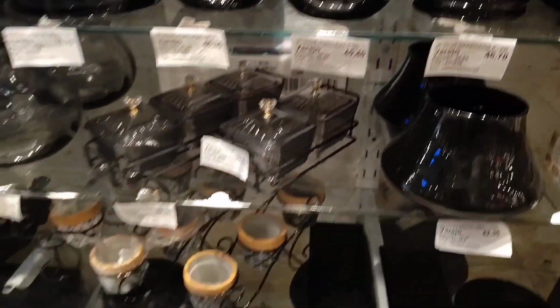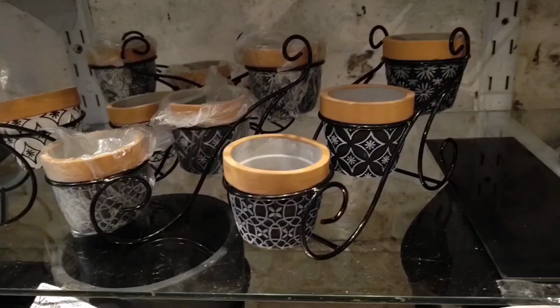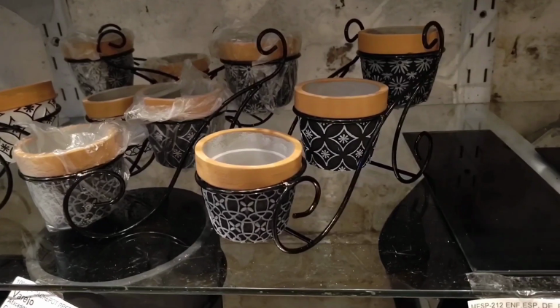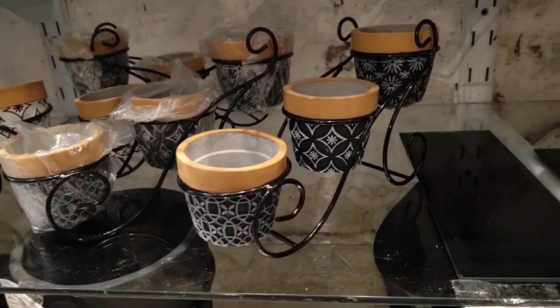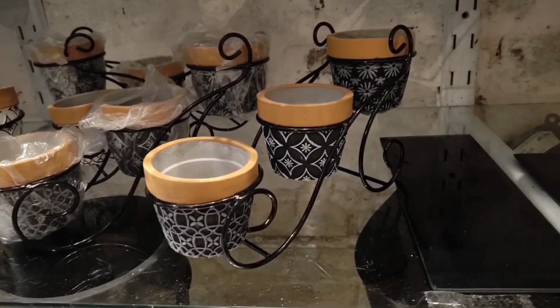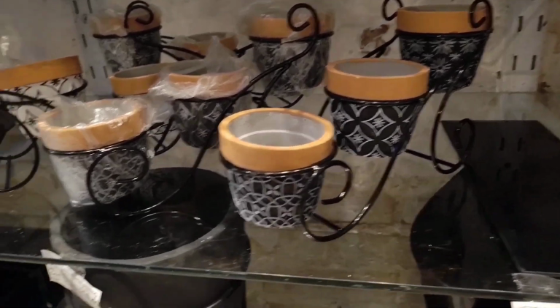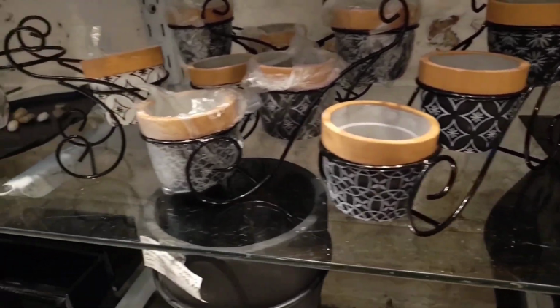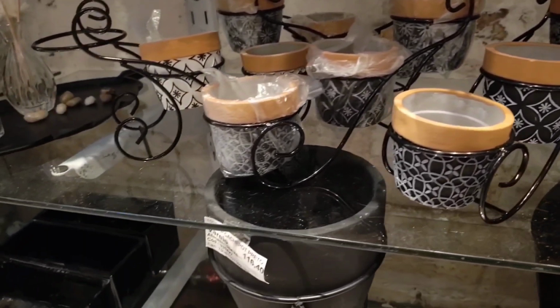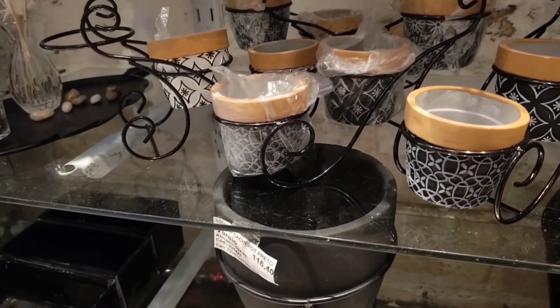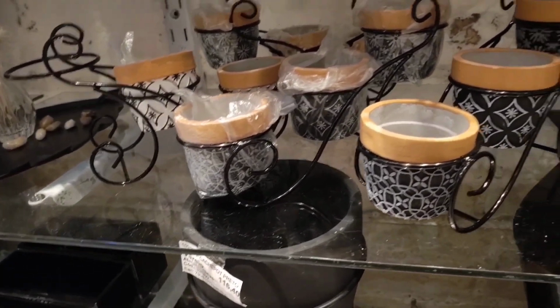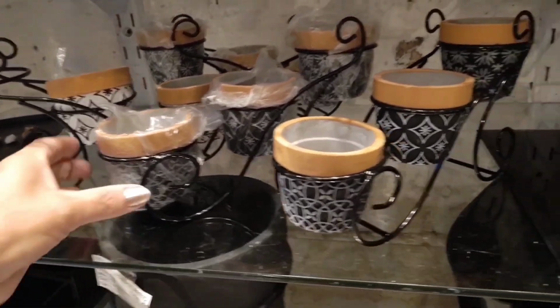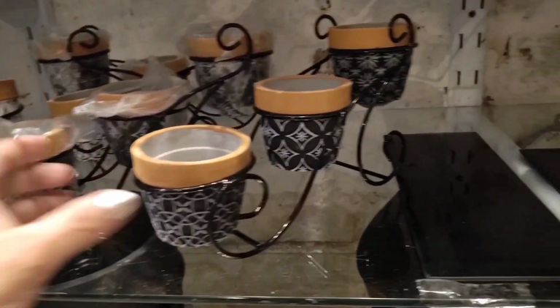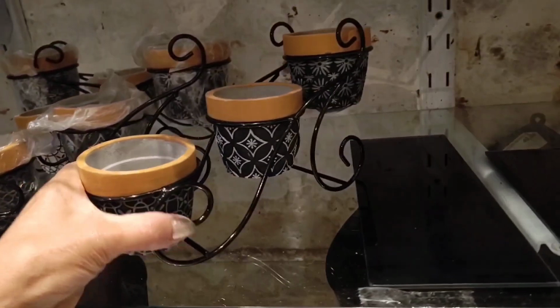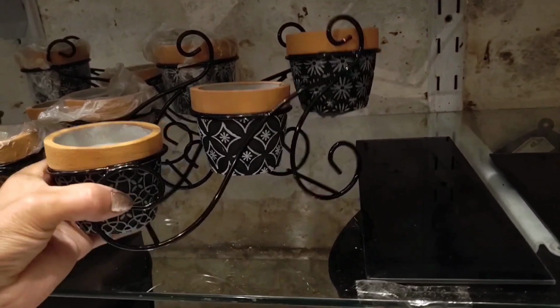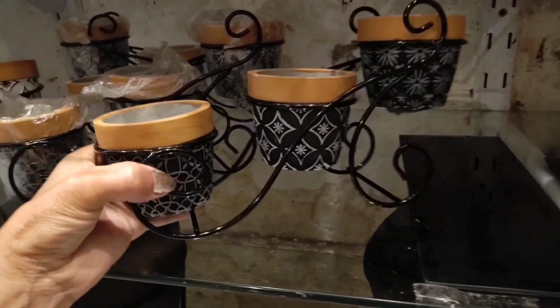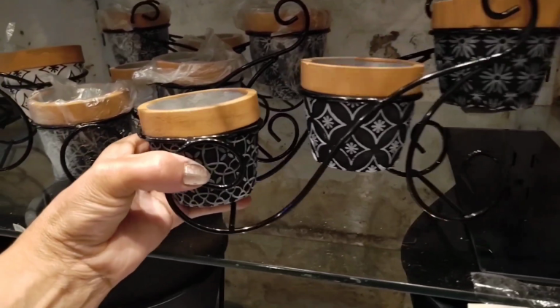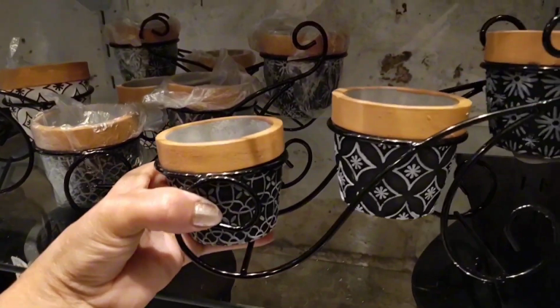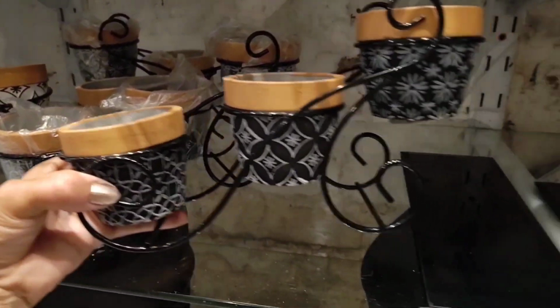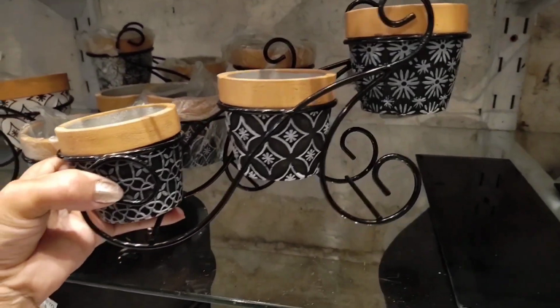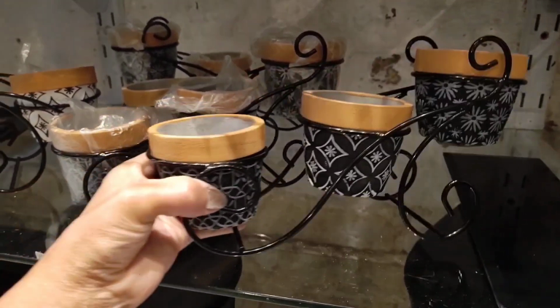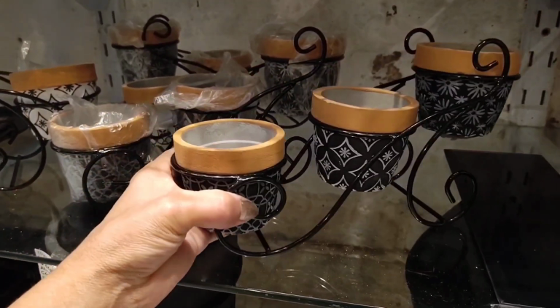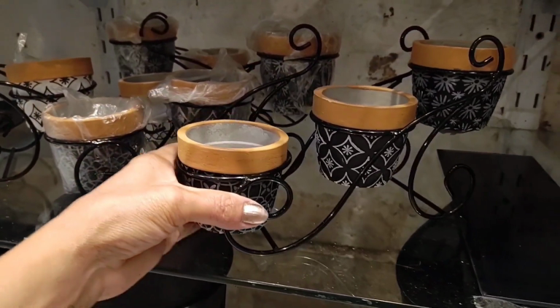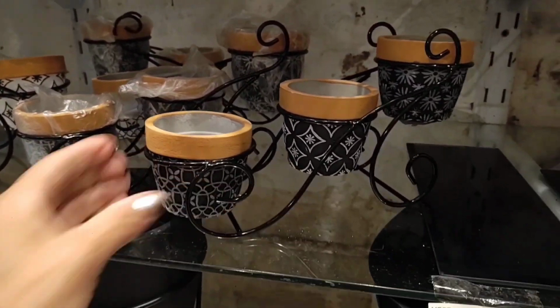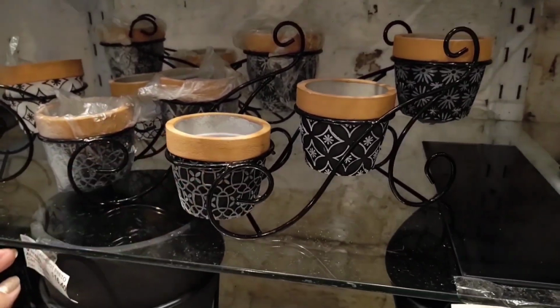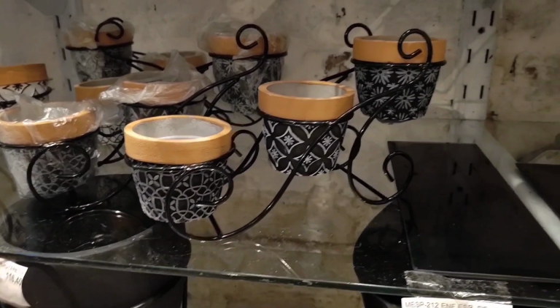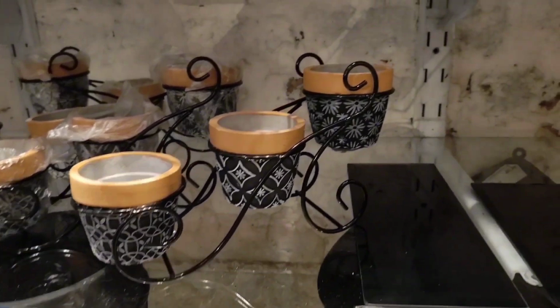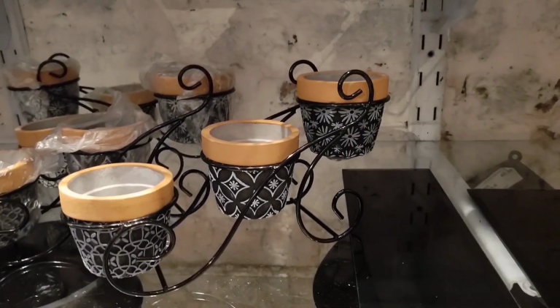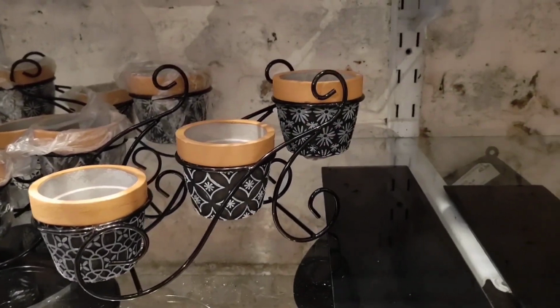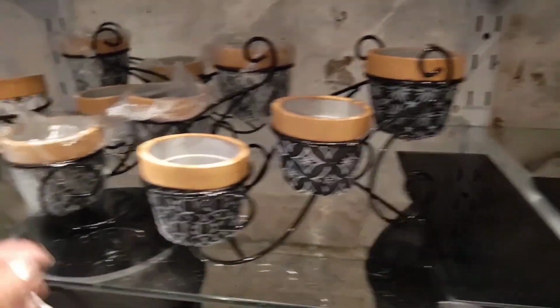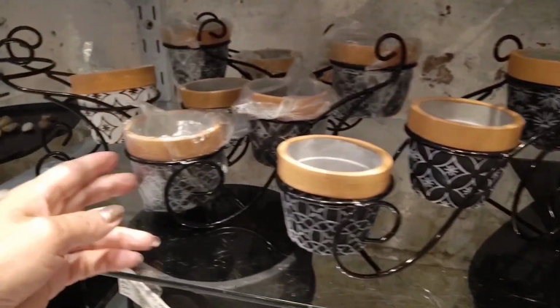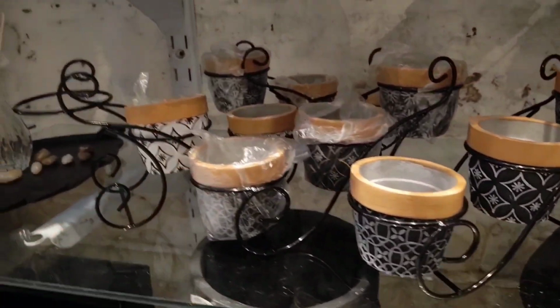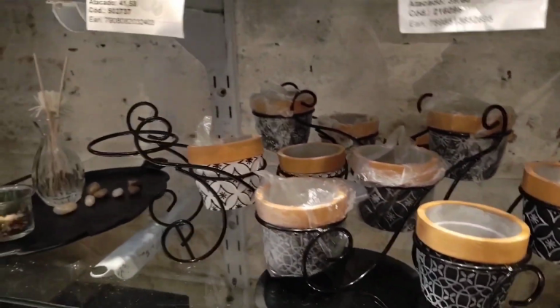Look at this beautiful support here with small cachepôs — it comes with three small vases. Very cute! I couldn't find the price tag for it though, I looked but couldn't find it.